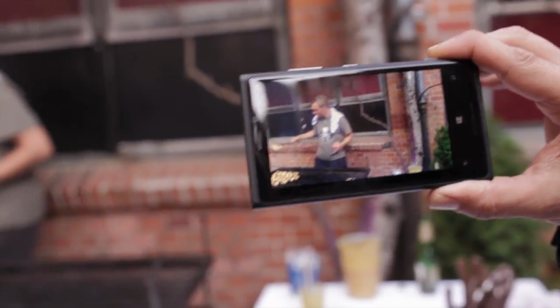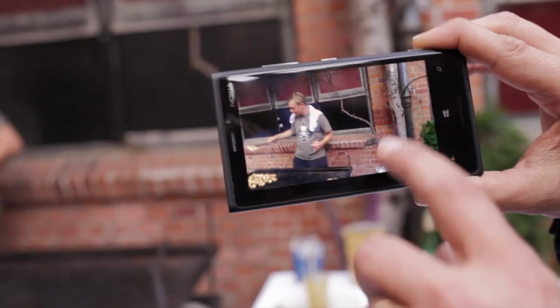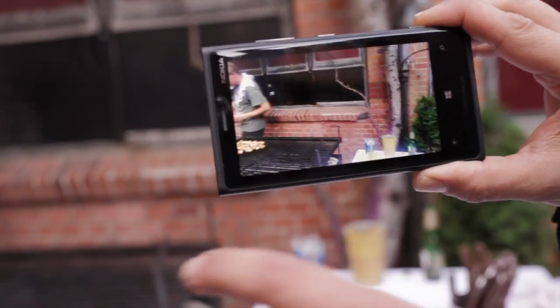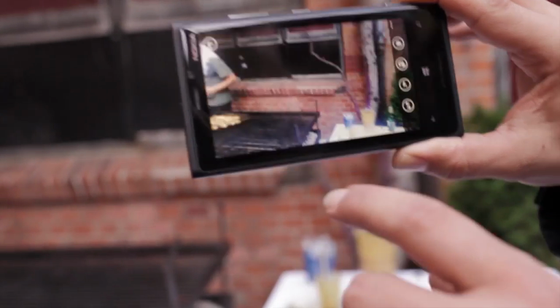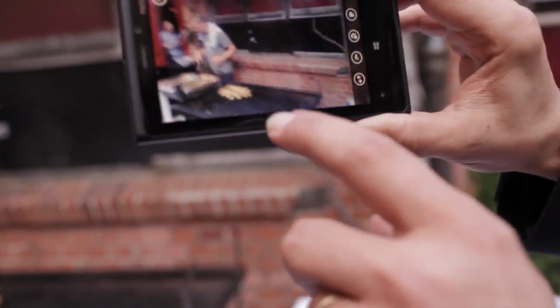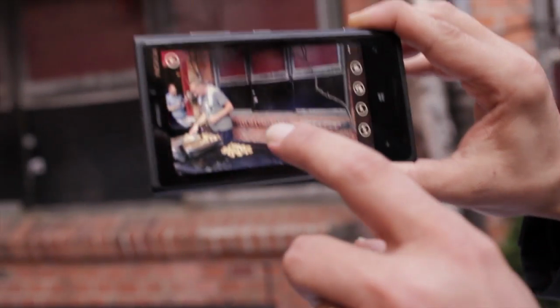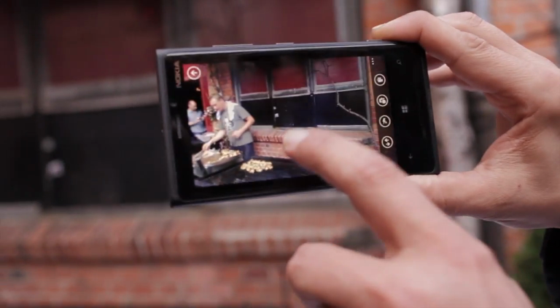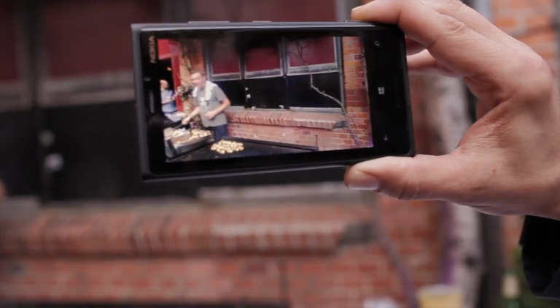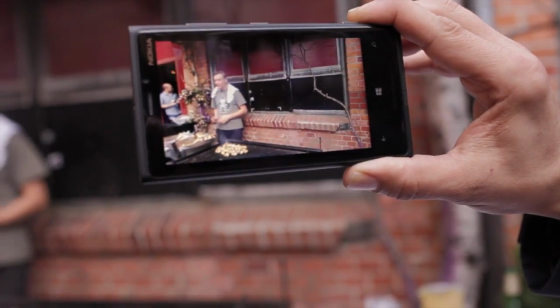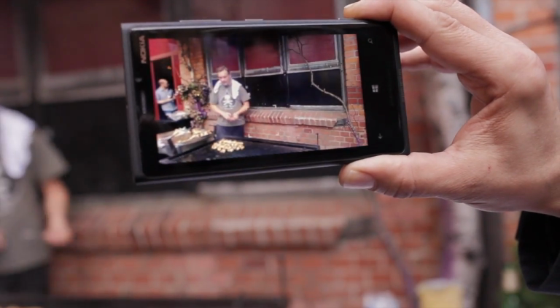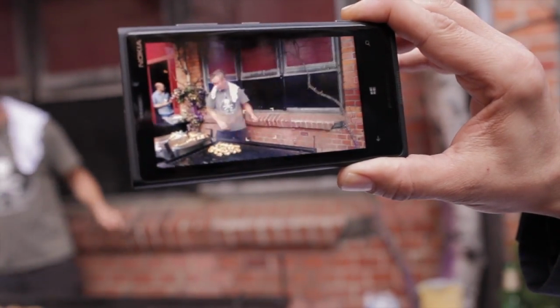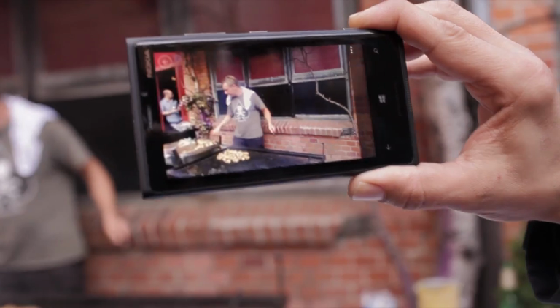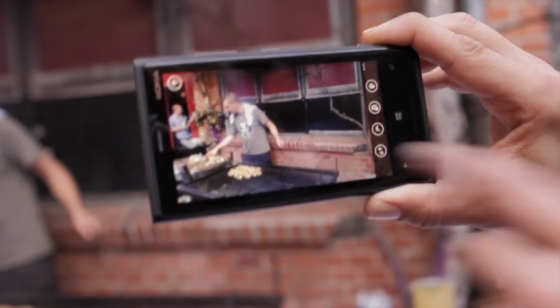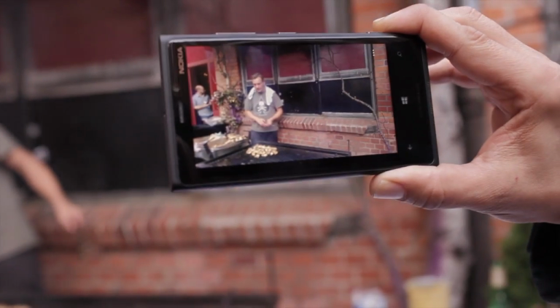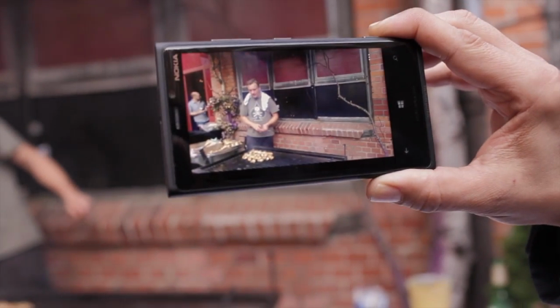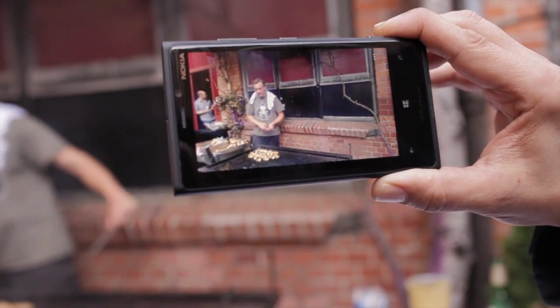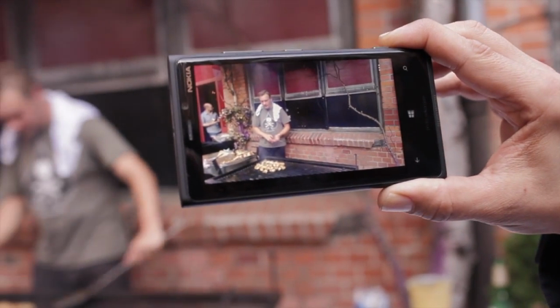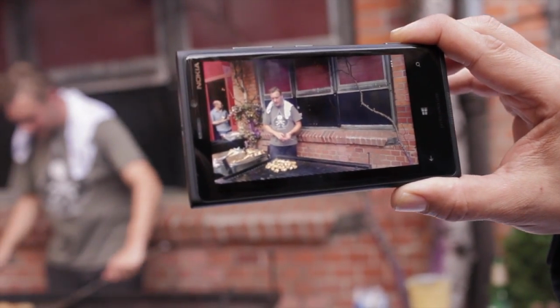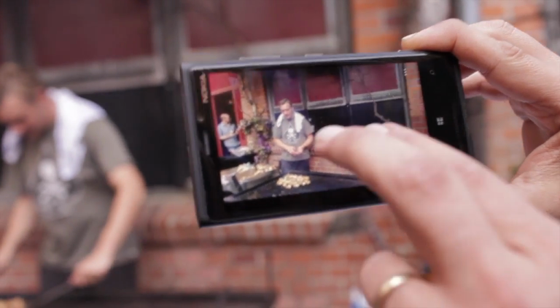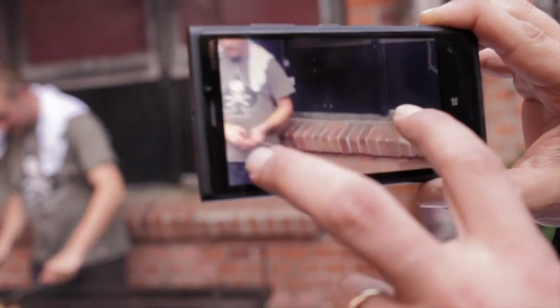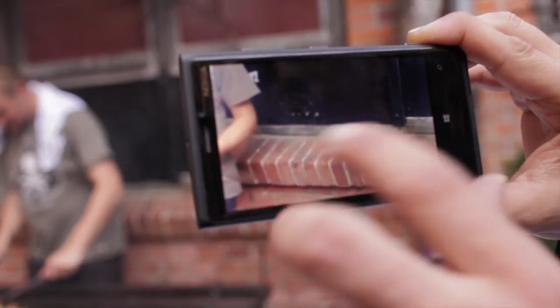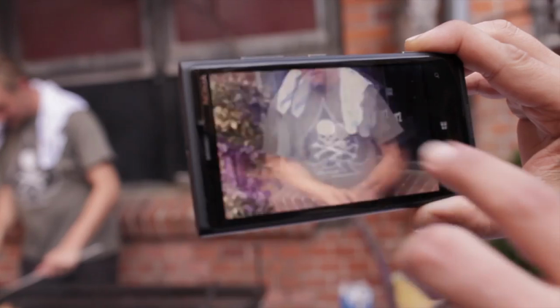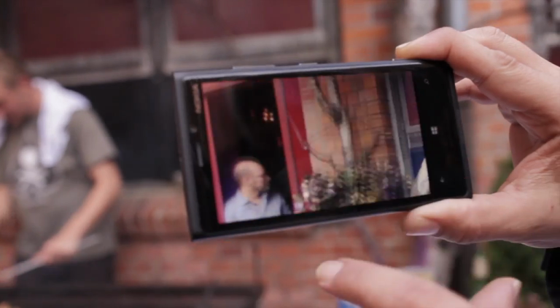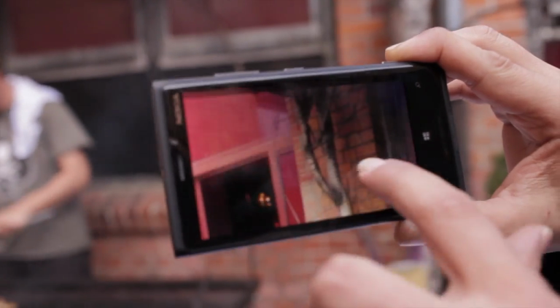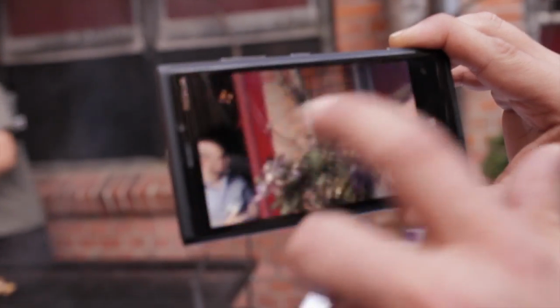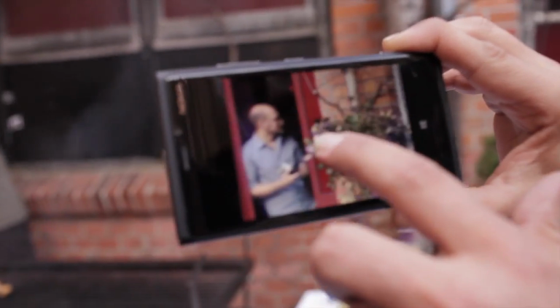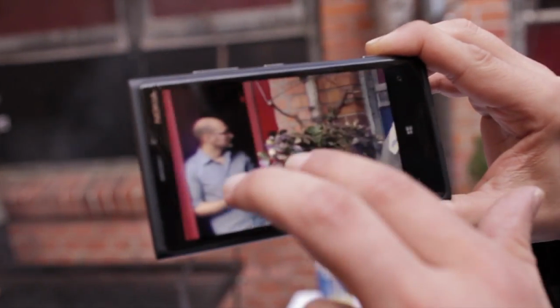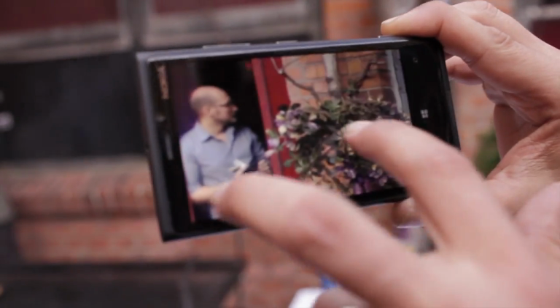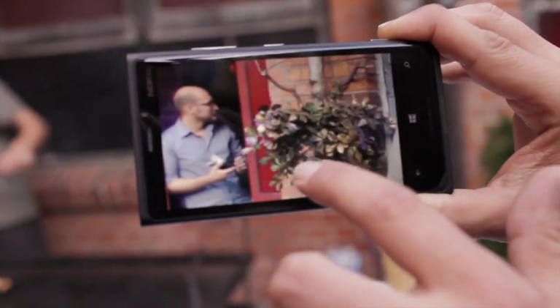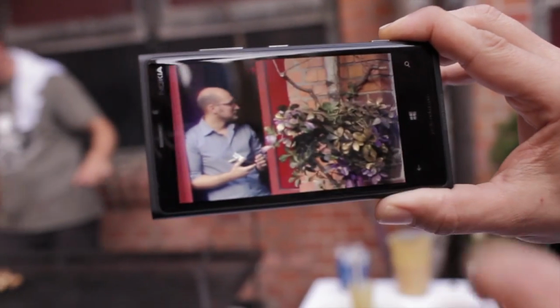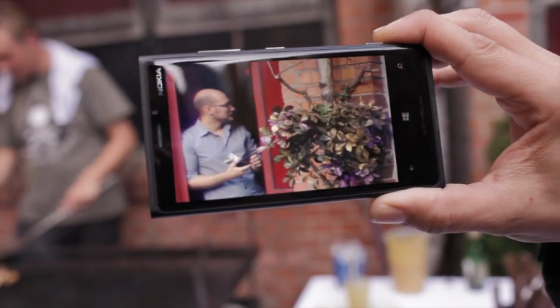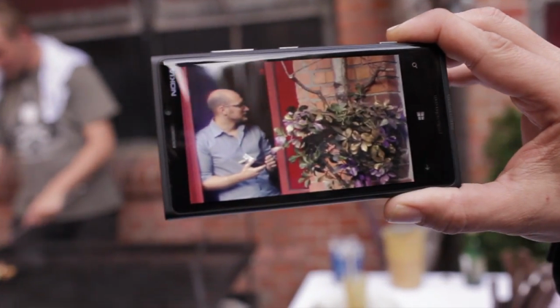OIS — optical image stabilization — in short is a technology where the camera assembly moves in synchronization with your hands to reduce camera shake. This means less blurry photos and less shaky videos.